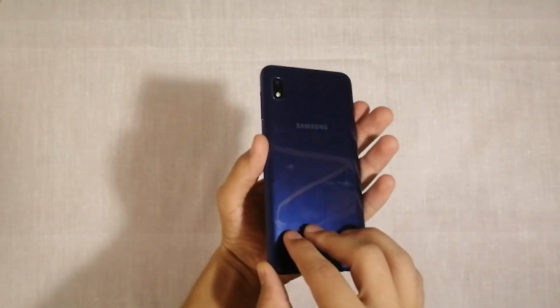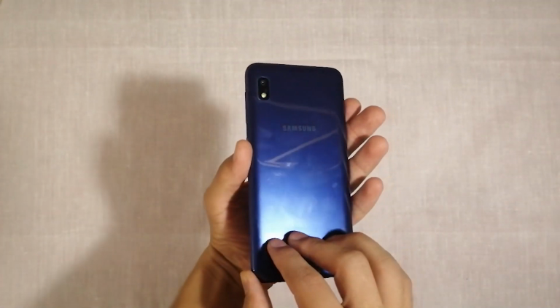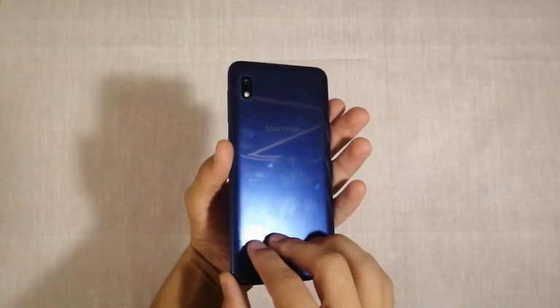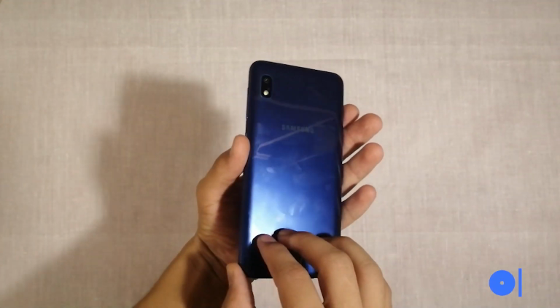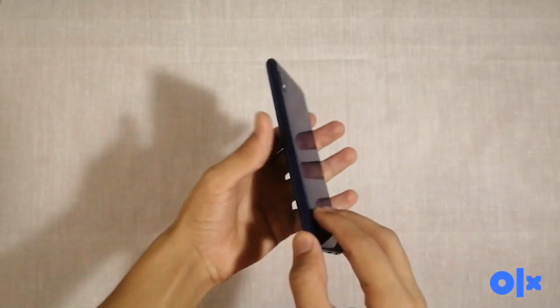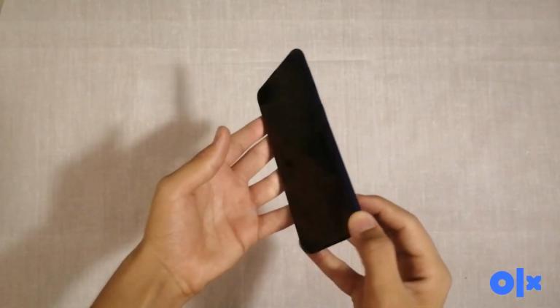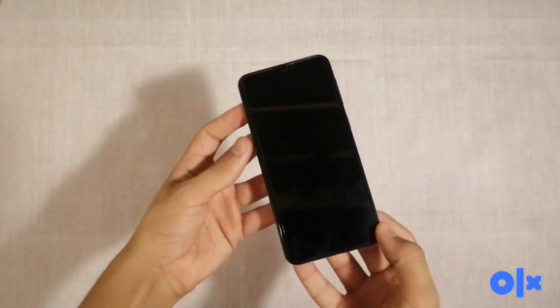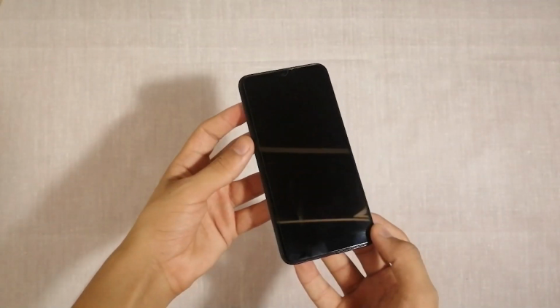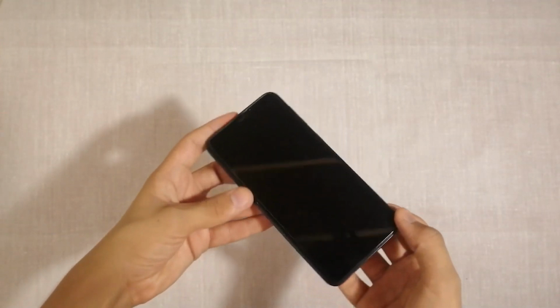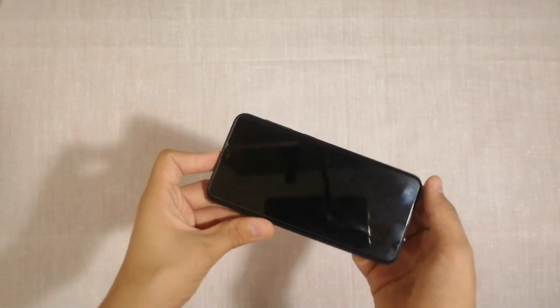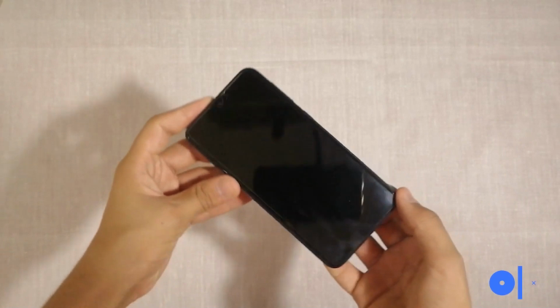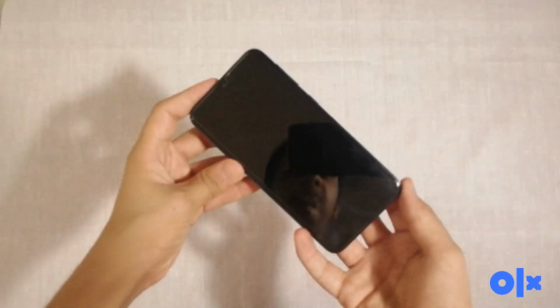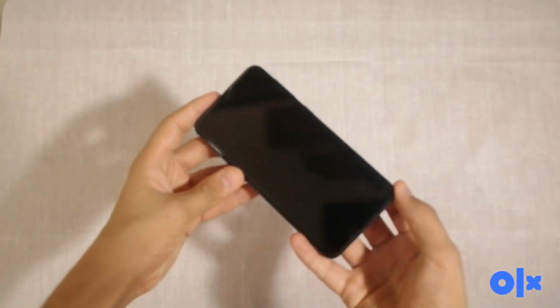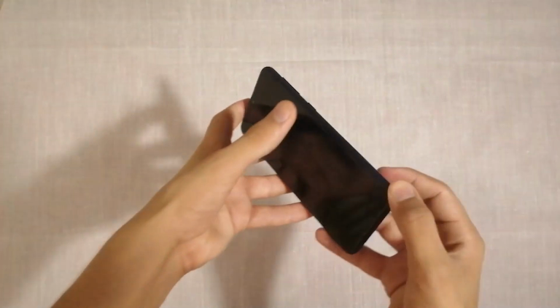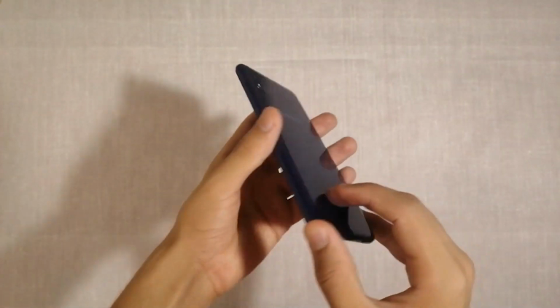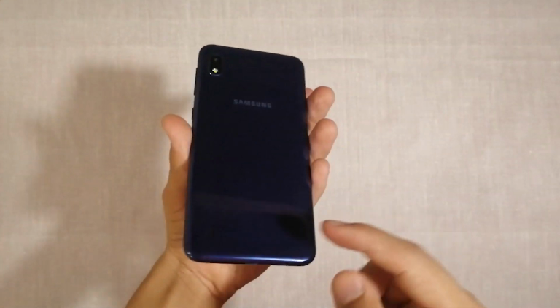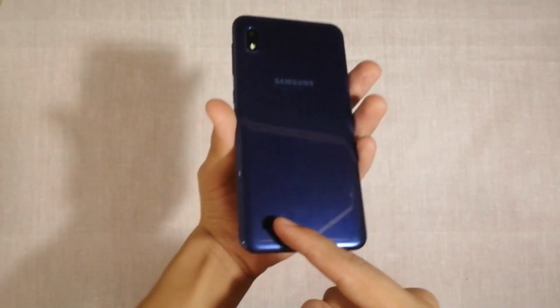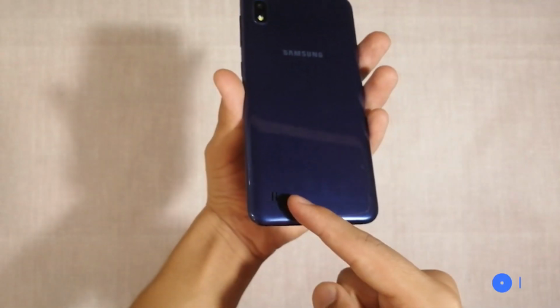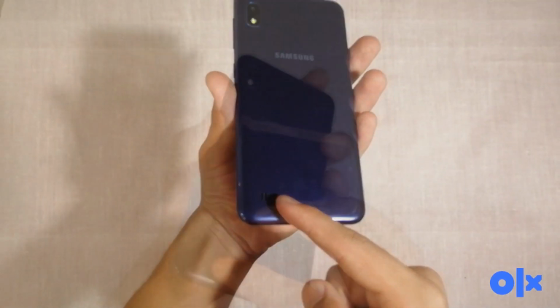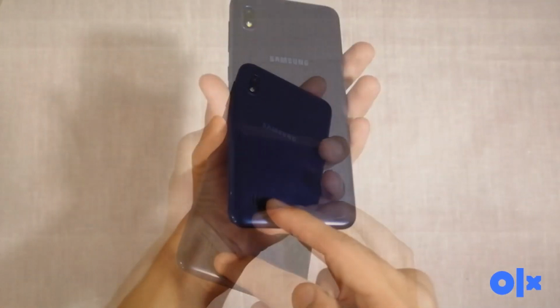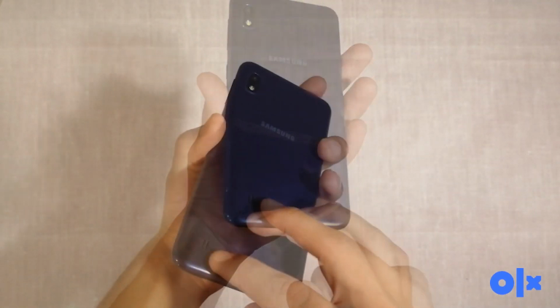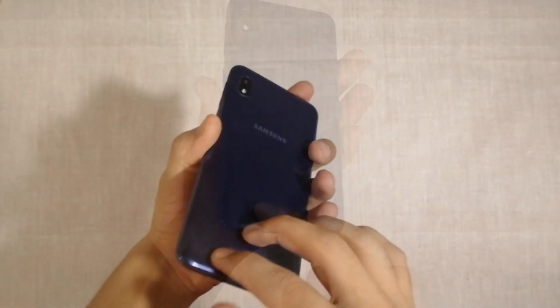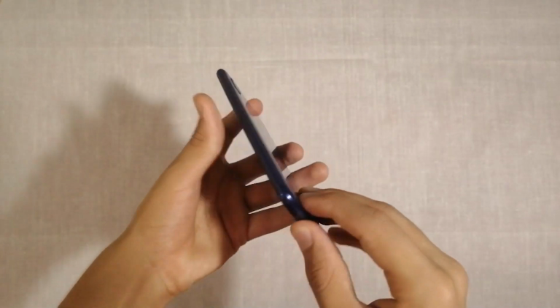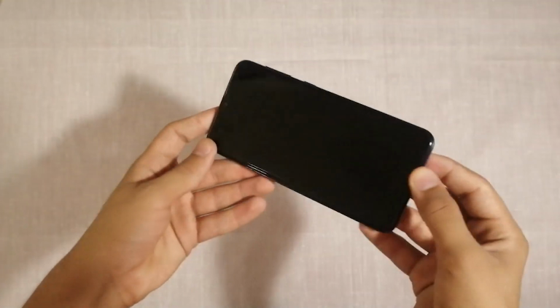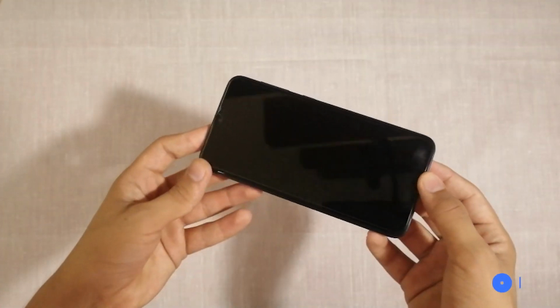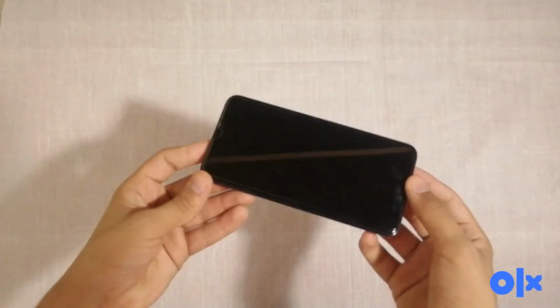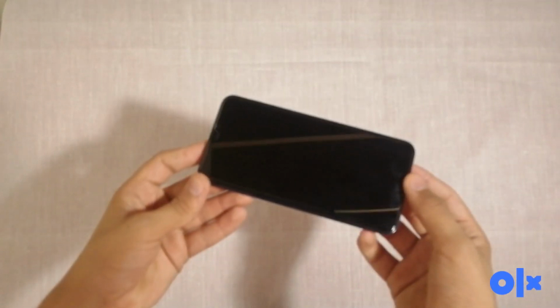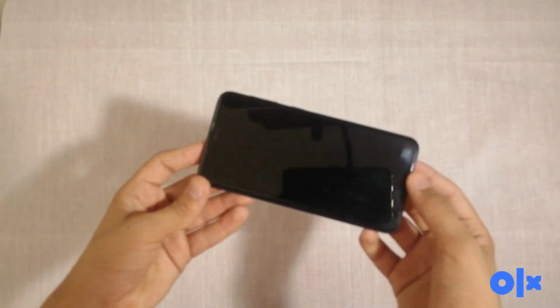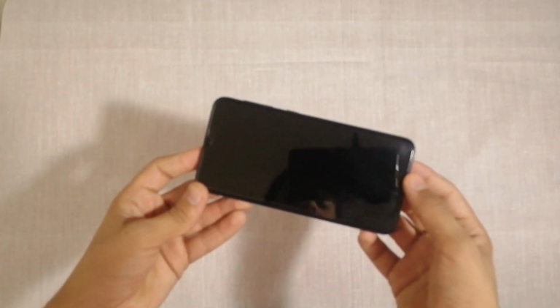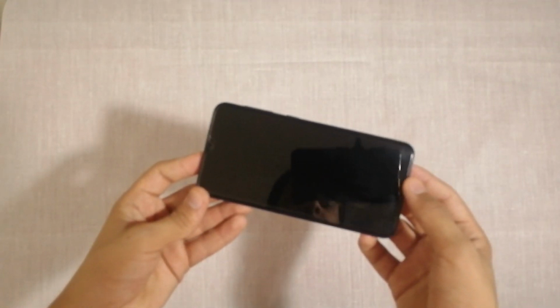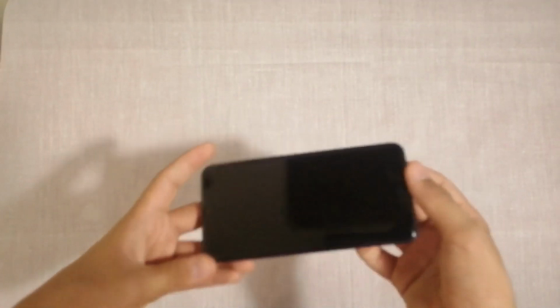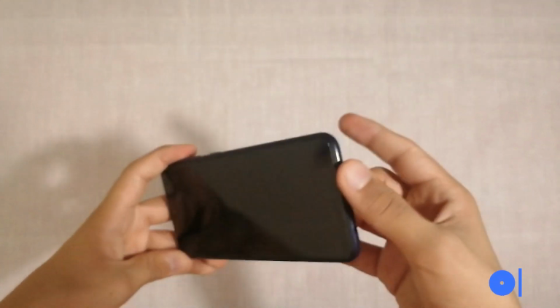One problem I found about this phone is the speaker placement. There is only one speaker and it's right here, and if you accidentally put your finger on the speaker you will block all the sound, and that's very annoying.